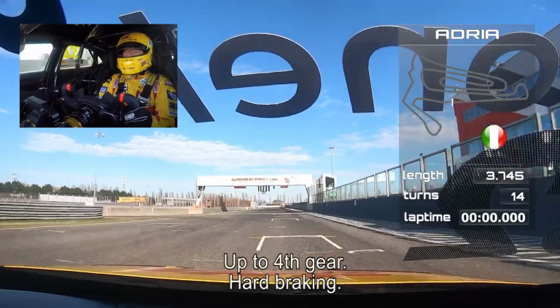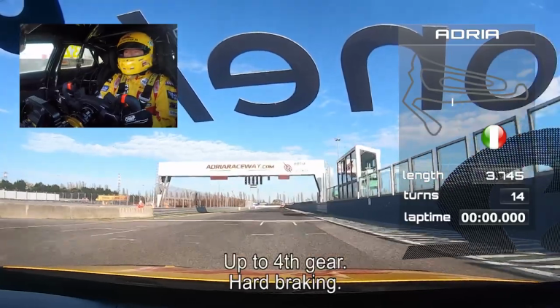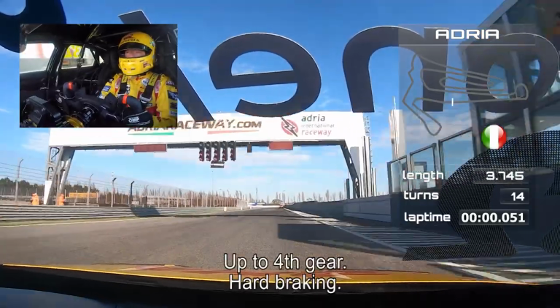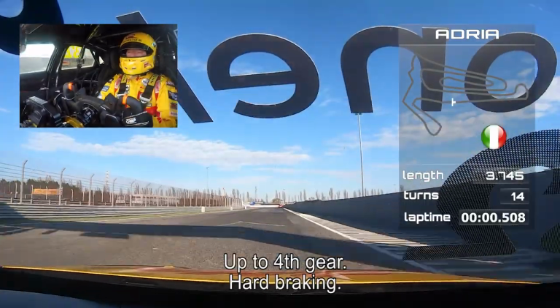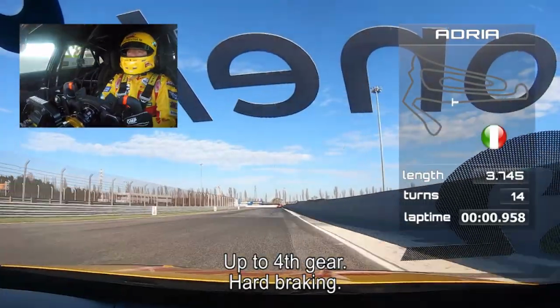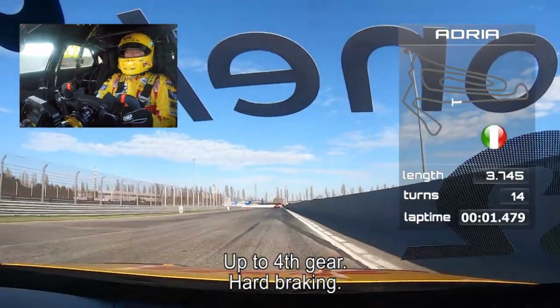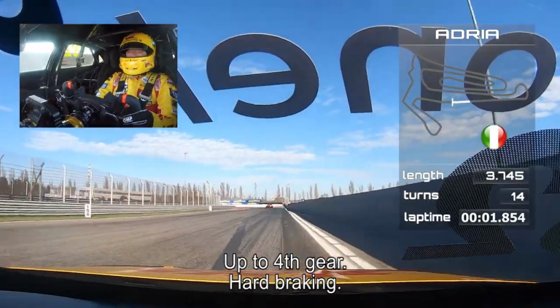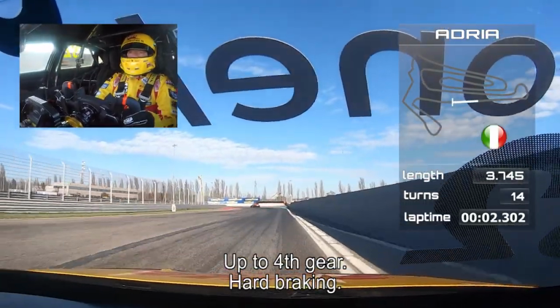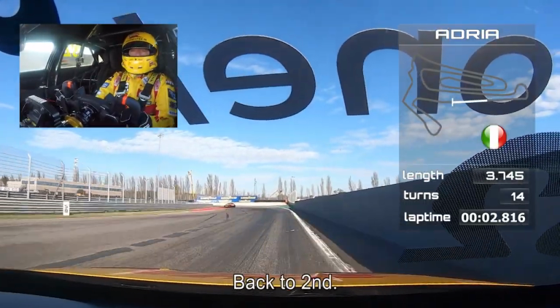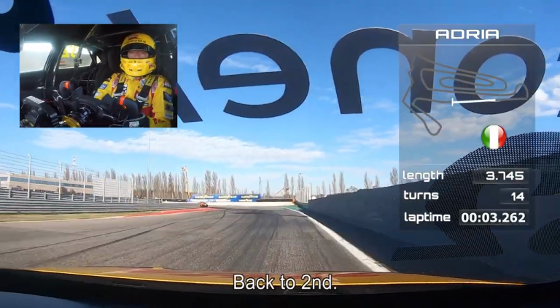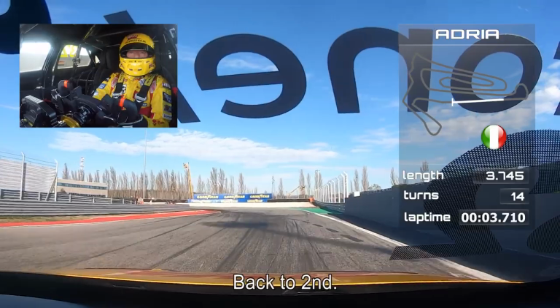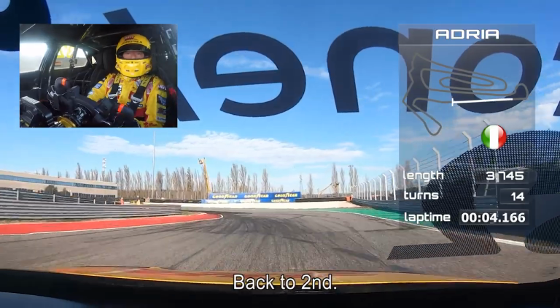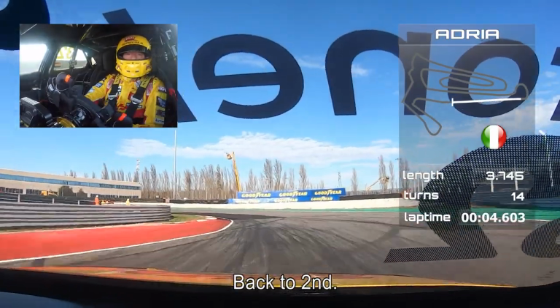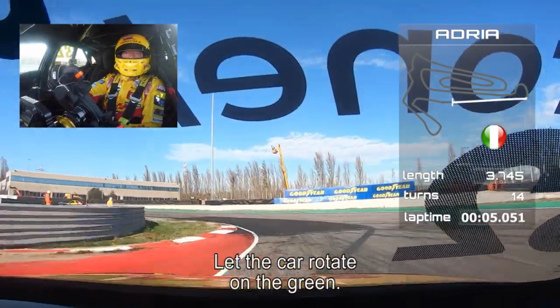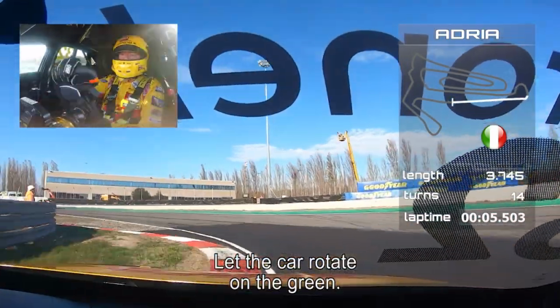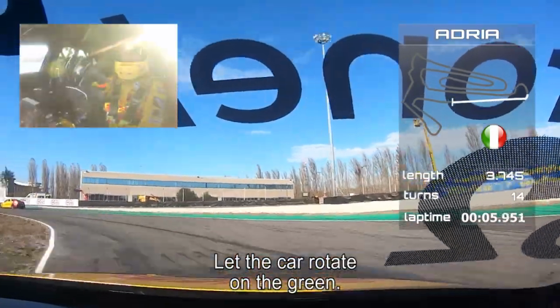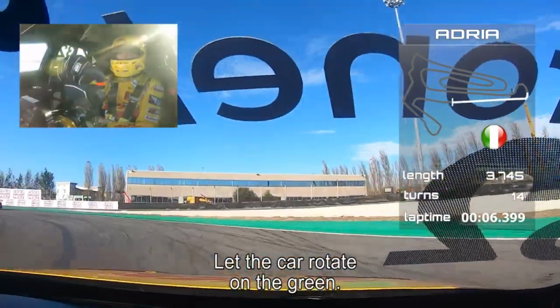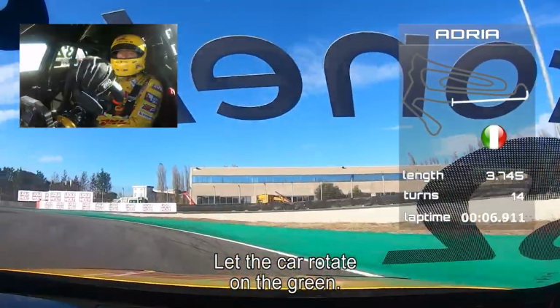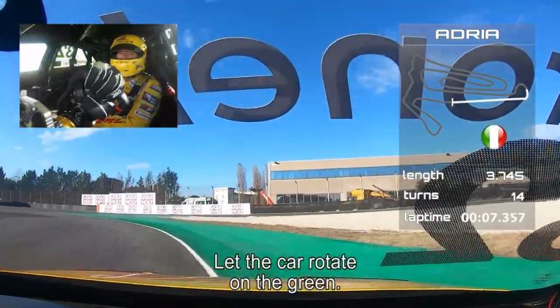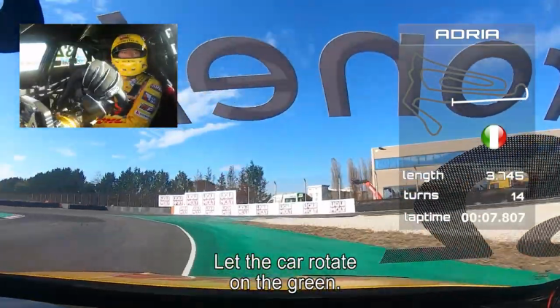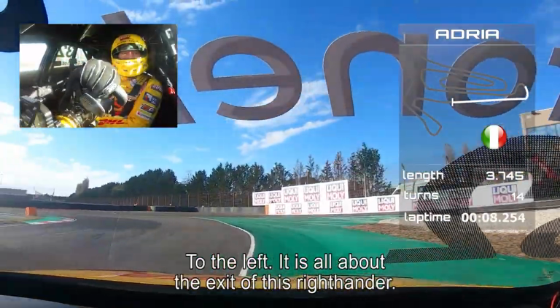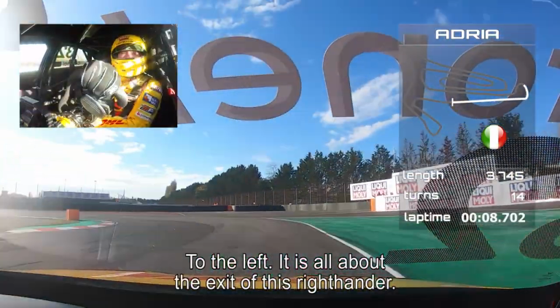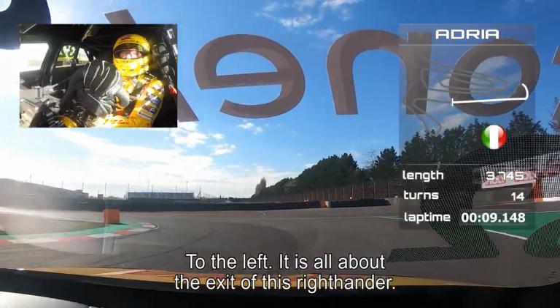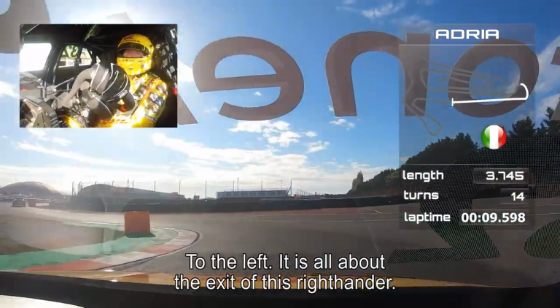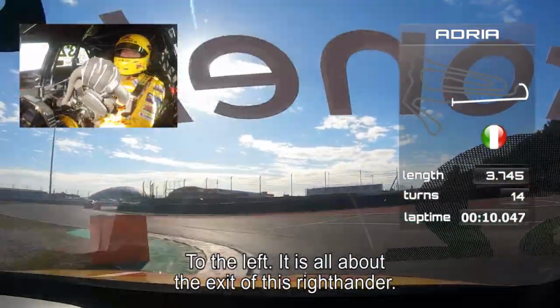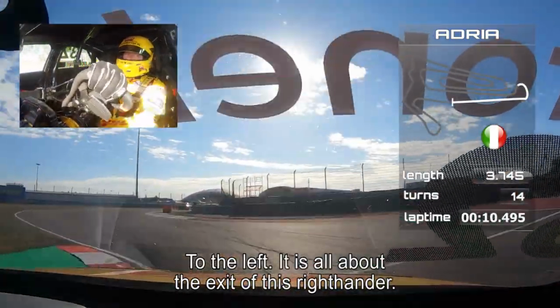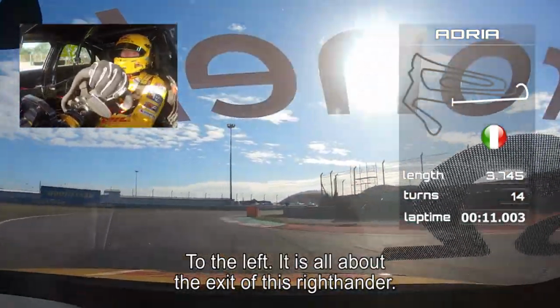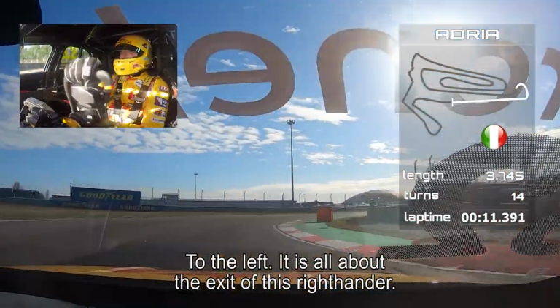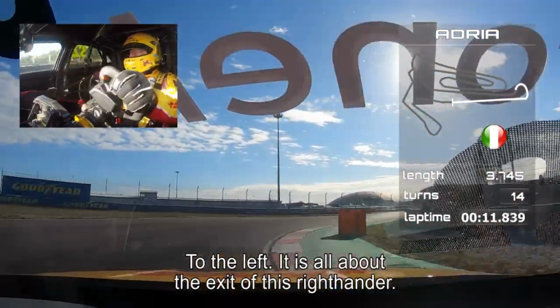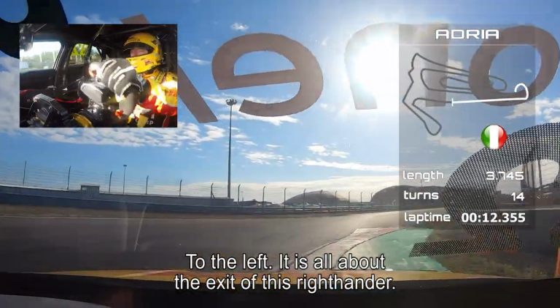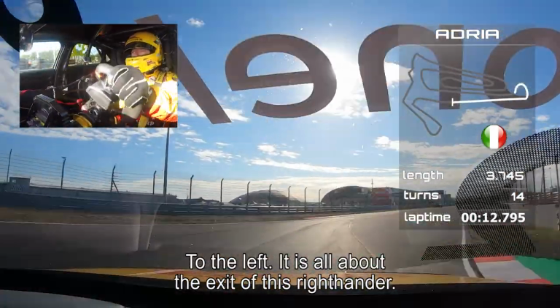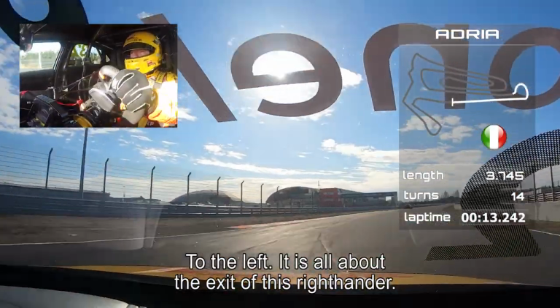Up to fourth gear. Hard braking. Back to second gear. Let the car rotate on the green stuff, to the left against the tyre pack — and it's all about the exit of this right-hander.